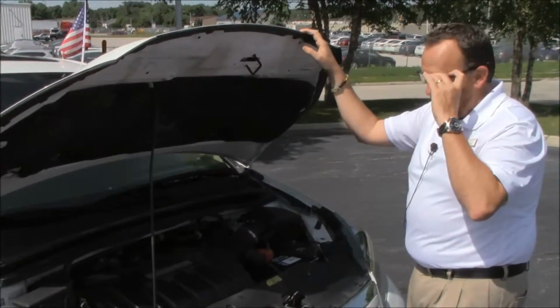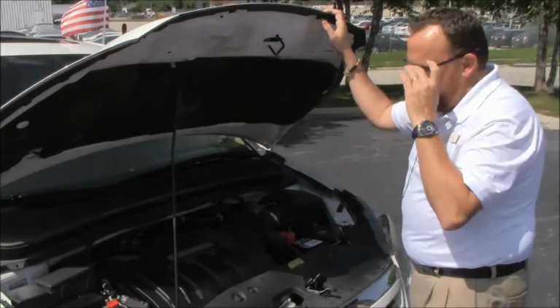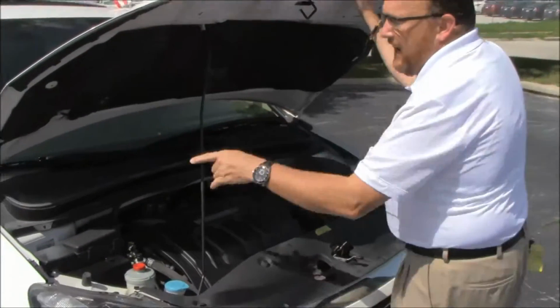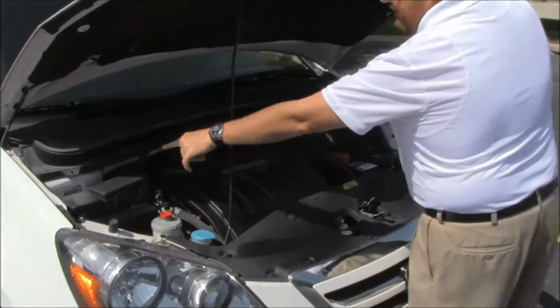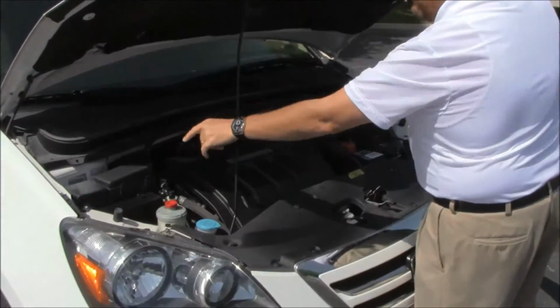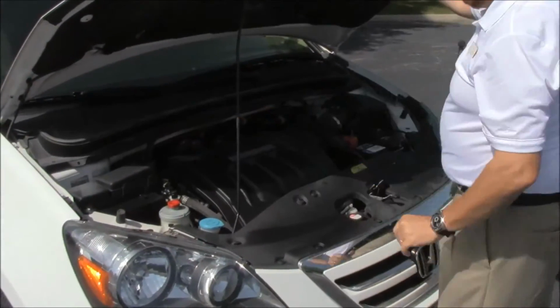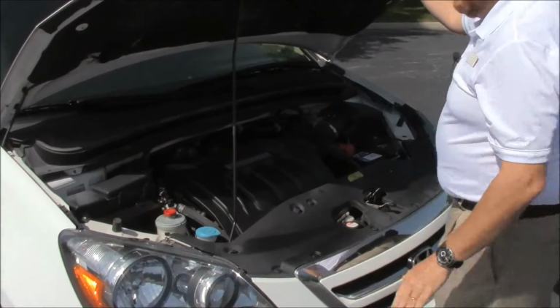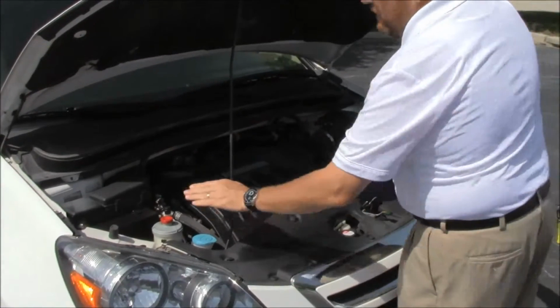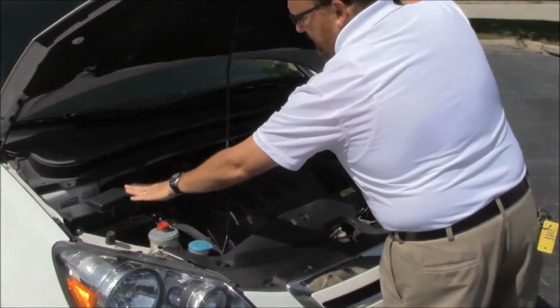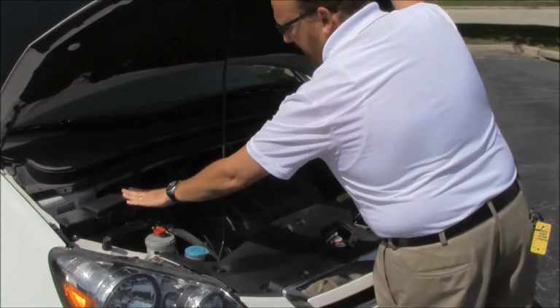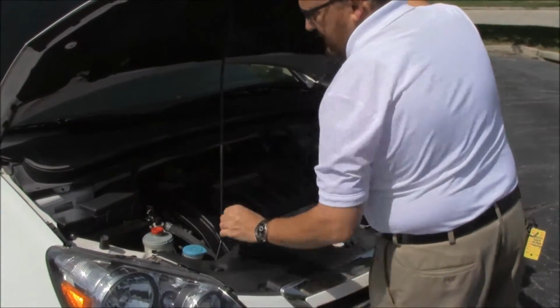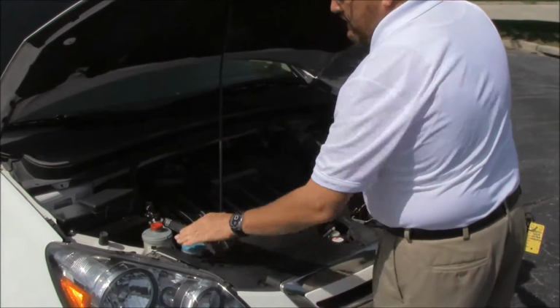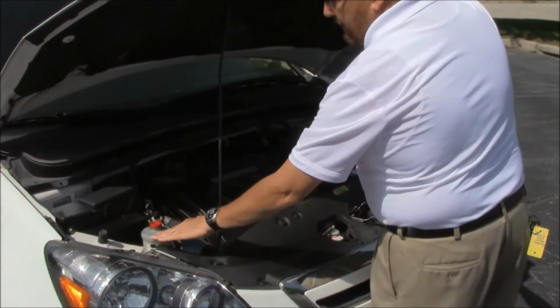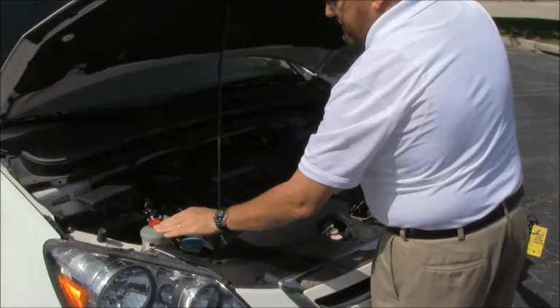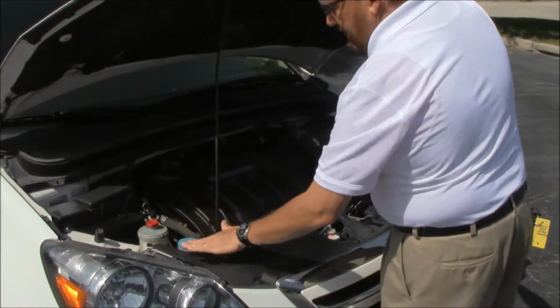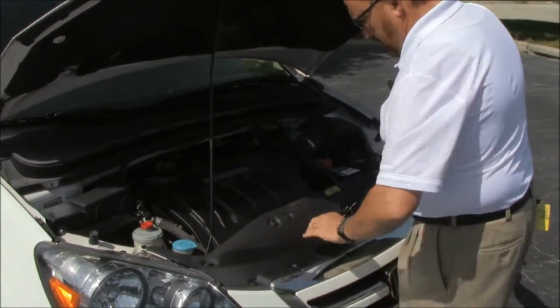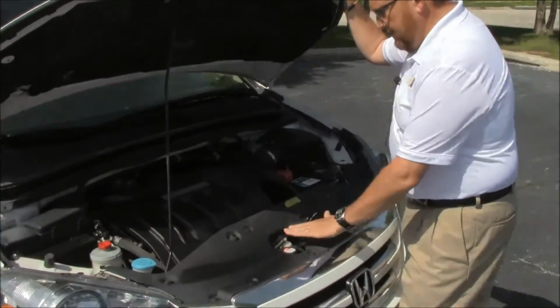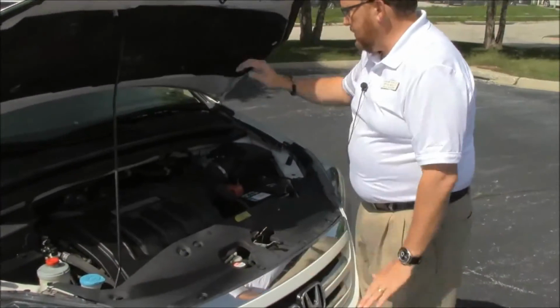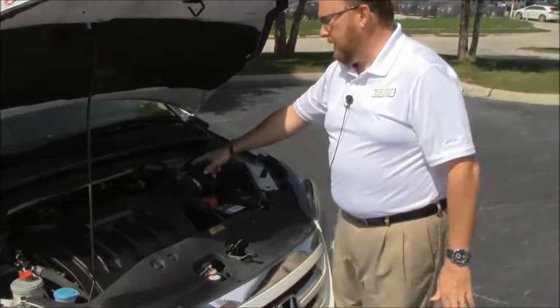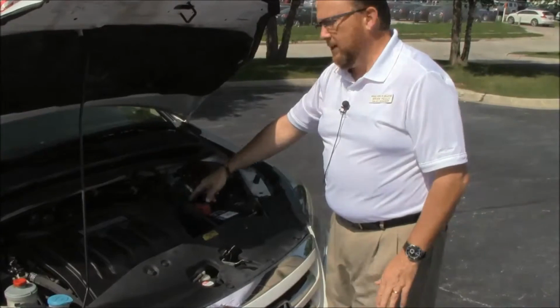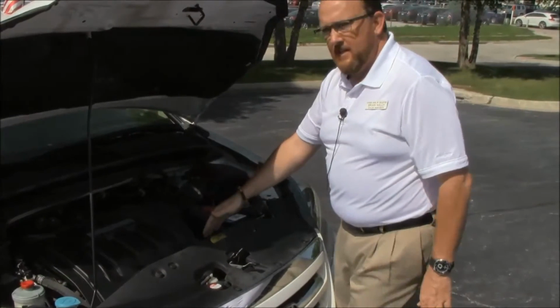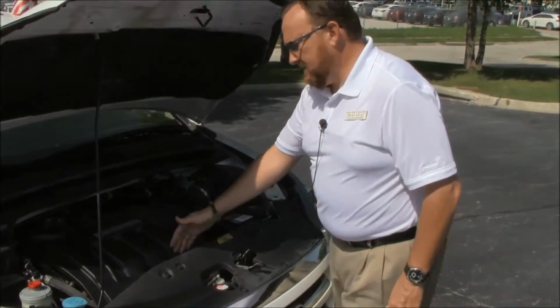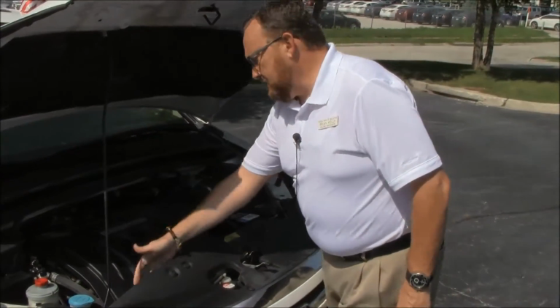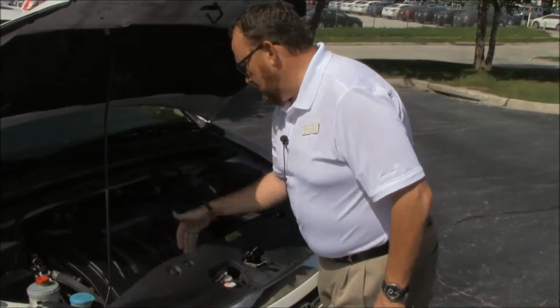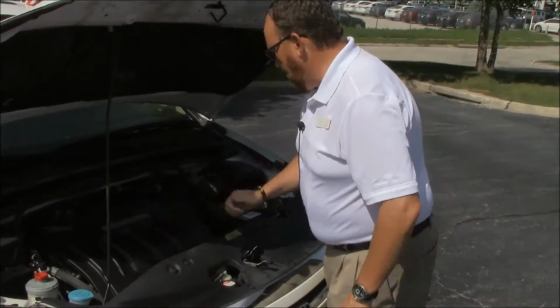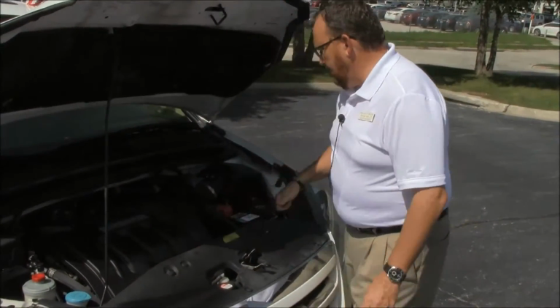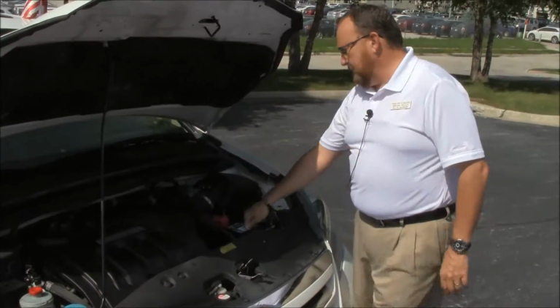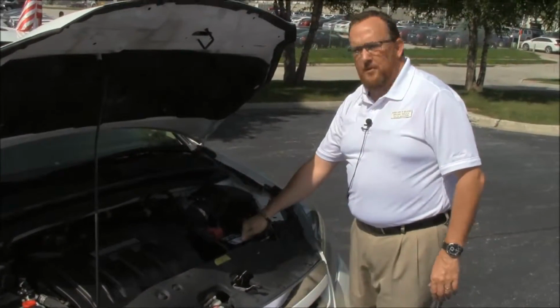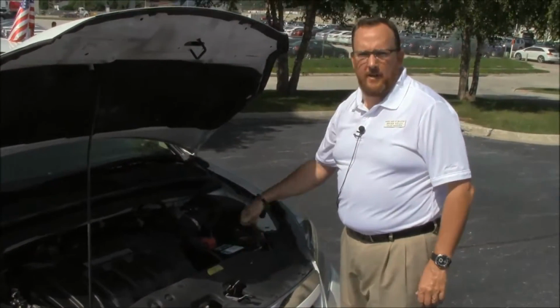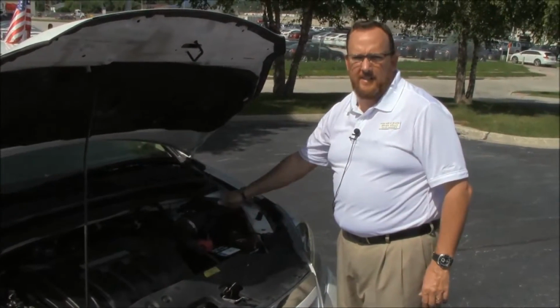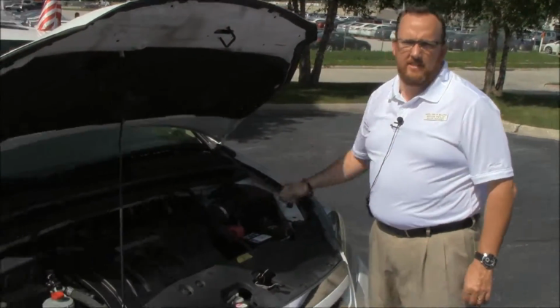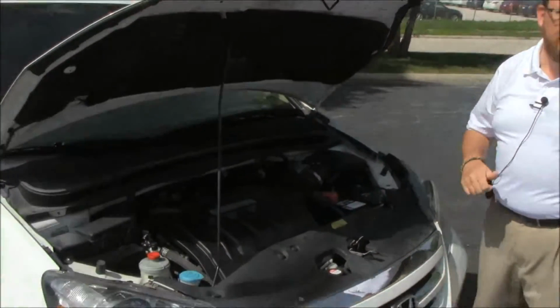Odyssey is front-wheel drive. Centrally located fuse box, clear reservoir for your power steering and windshield washer fluid, engine coolant, power brakes, insulated dipstick for oil check and oil fill, maintenance-free battery, and easy access to the air filter.